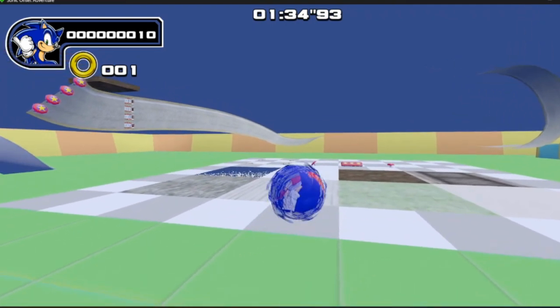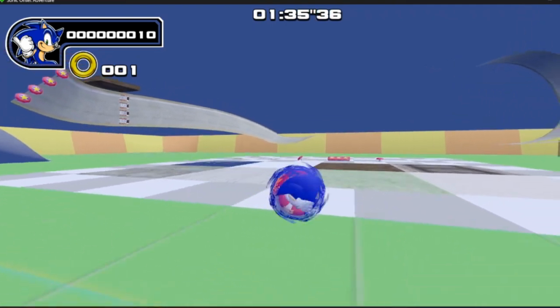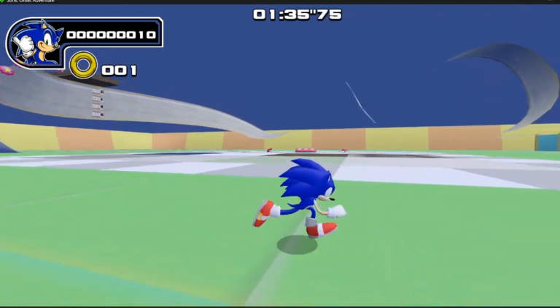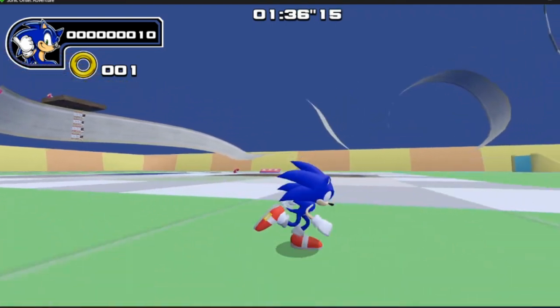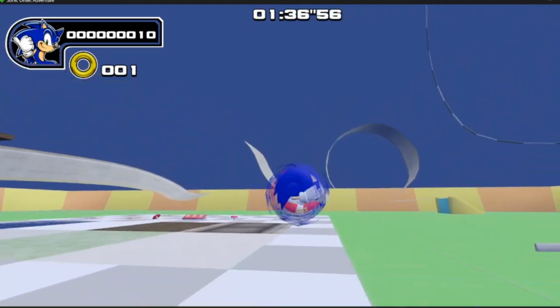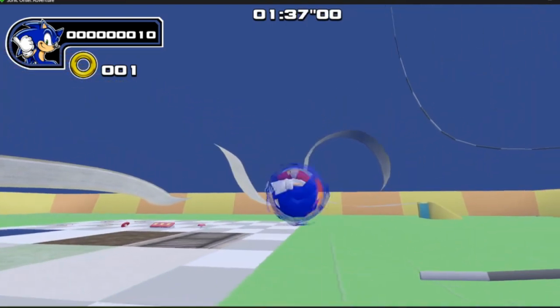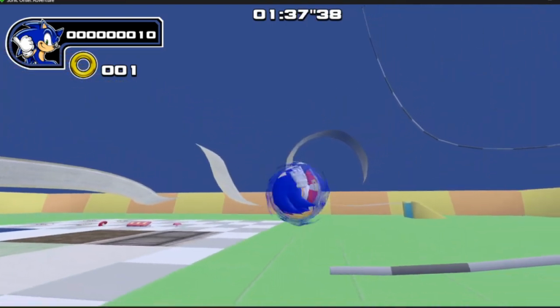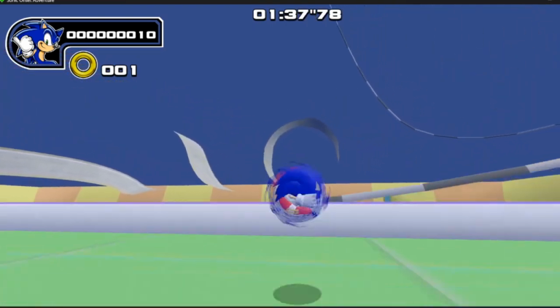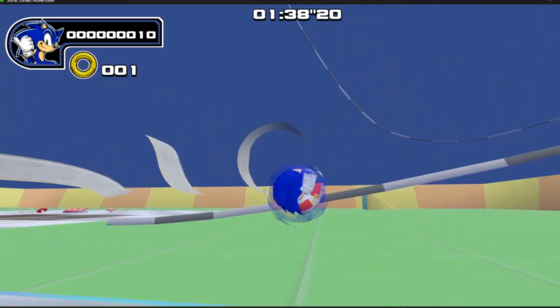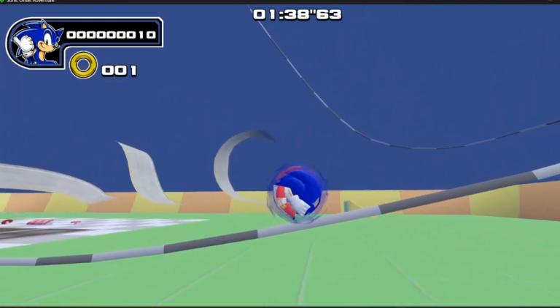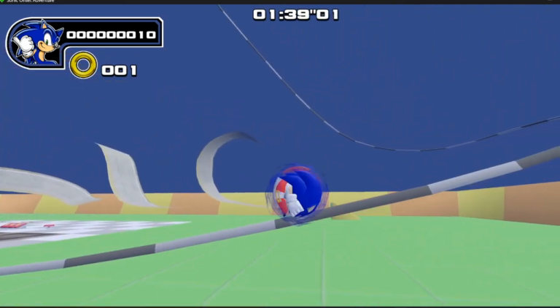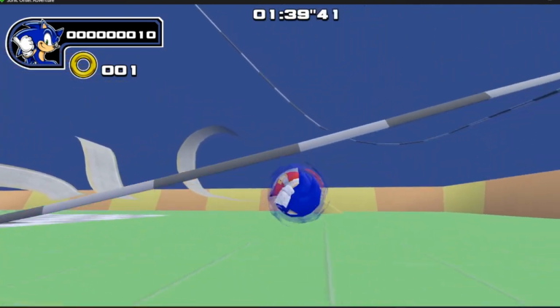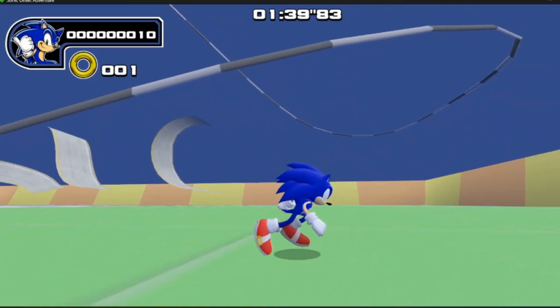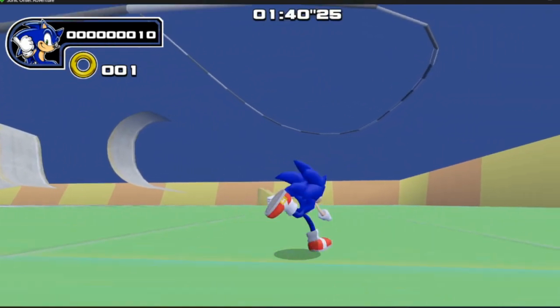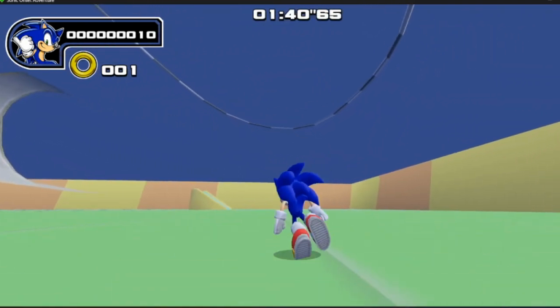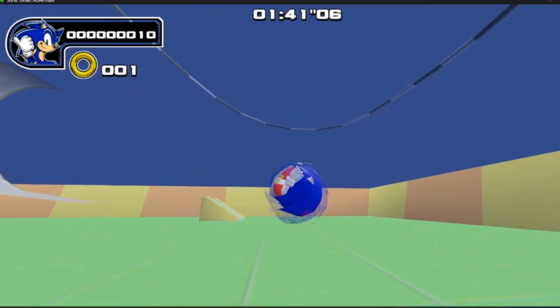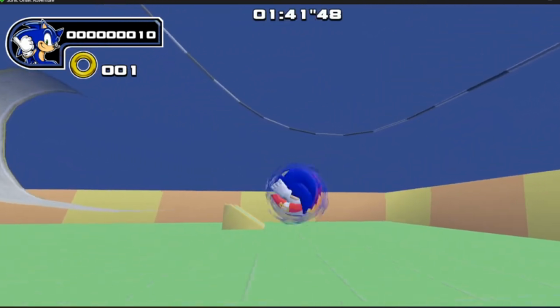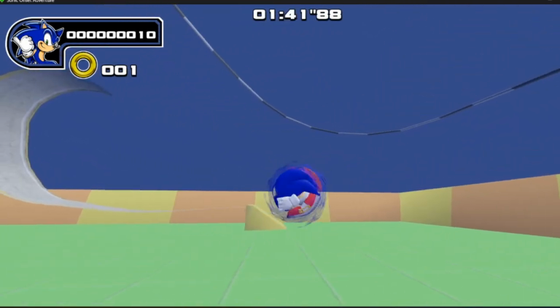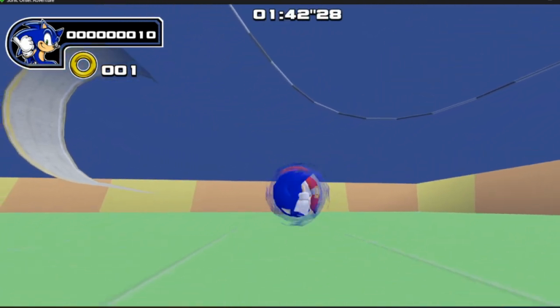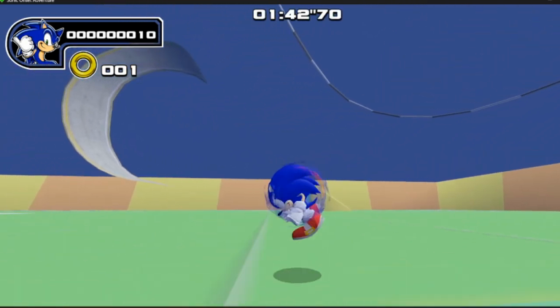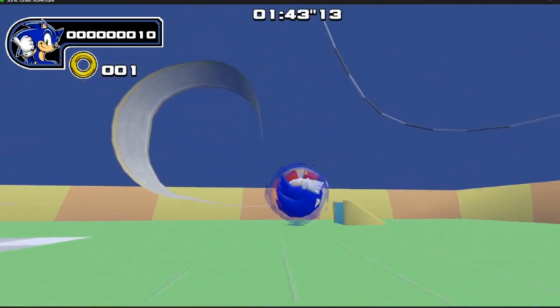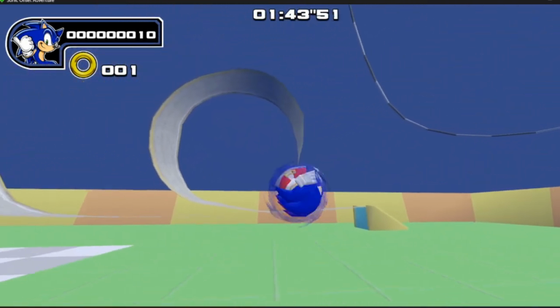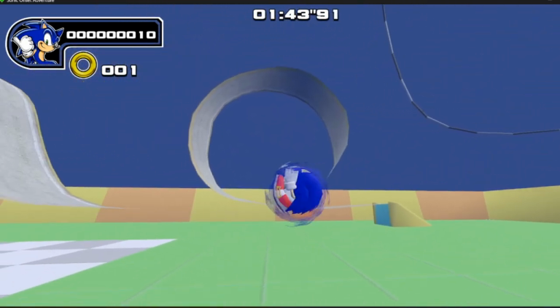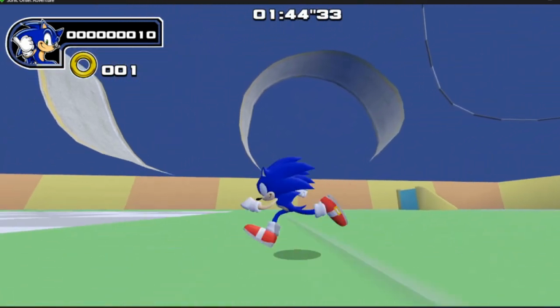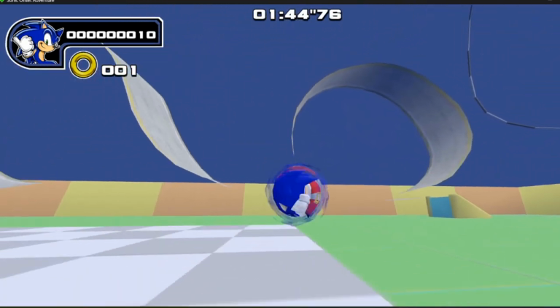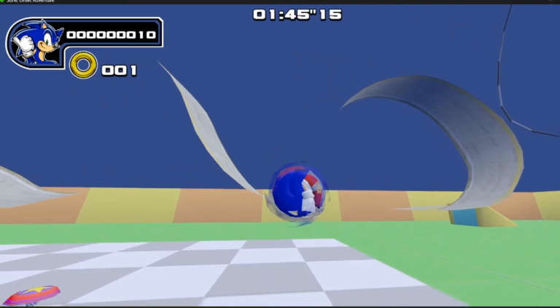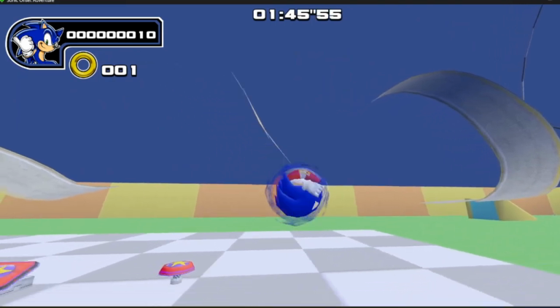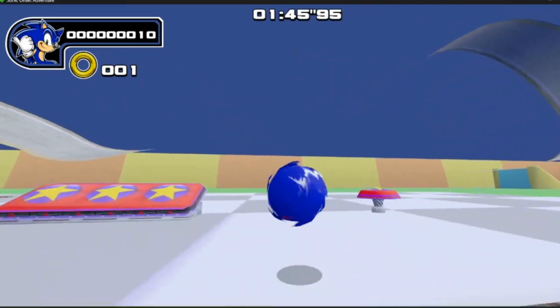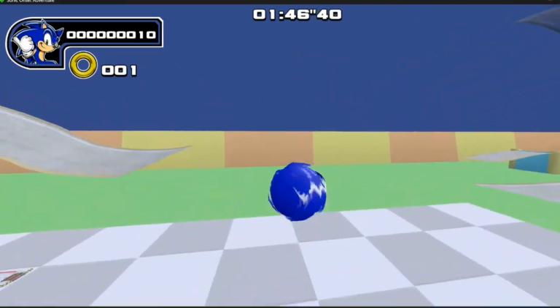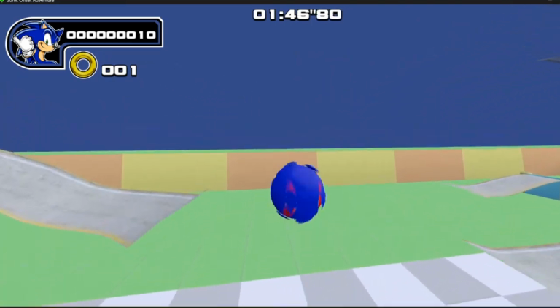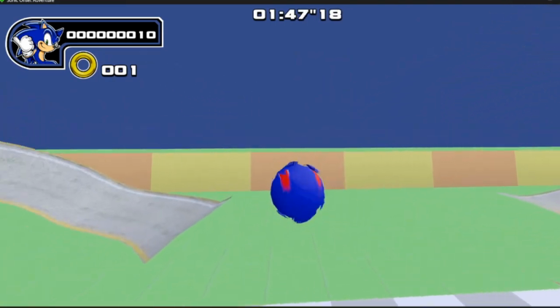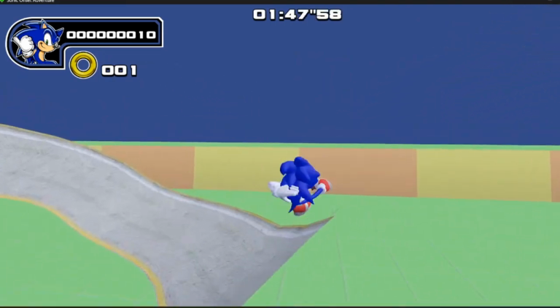I did mention that maybe the jump feels a little strange. It feels like you maybe come down a little fast — the up is really slow and then the down is really fast. Again, maybe that's just me and a skill issue on my part.